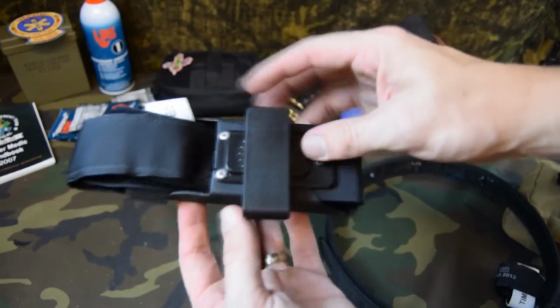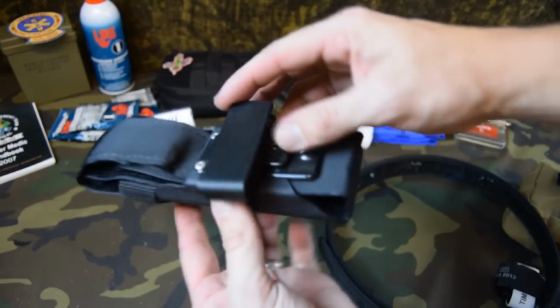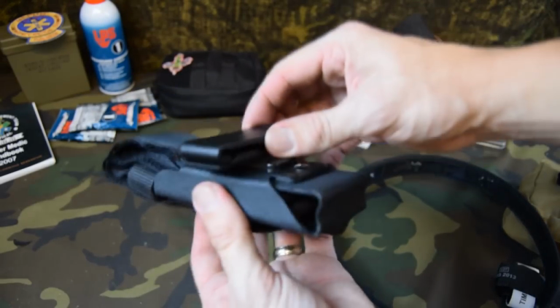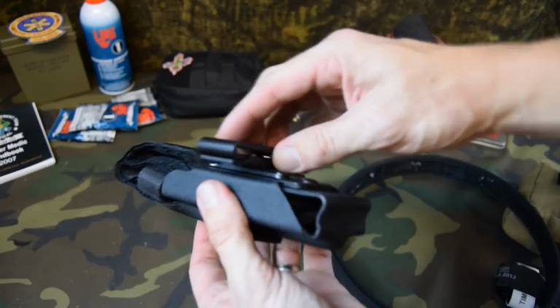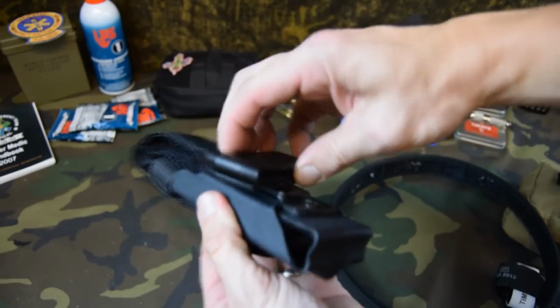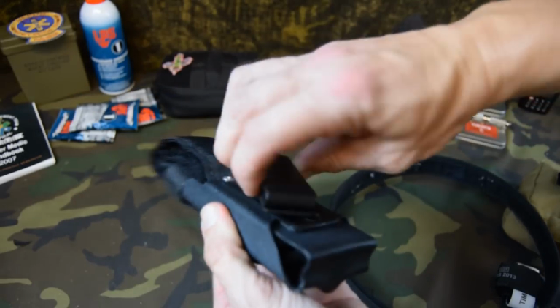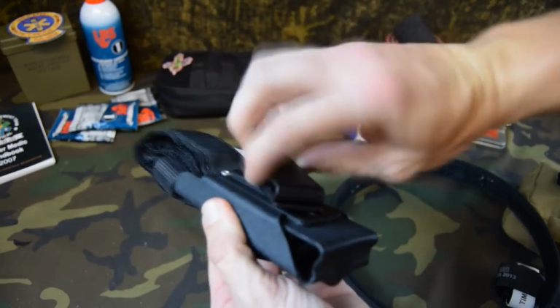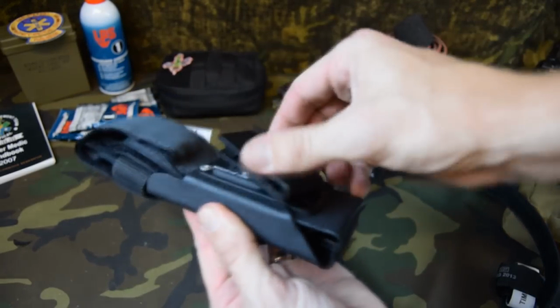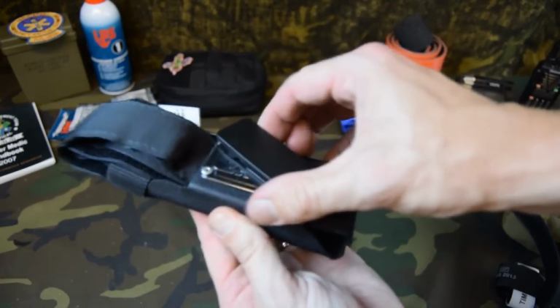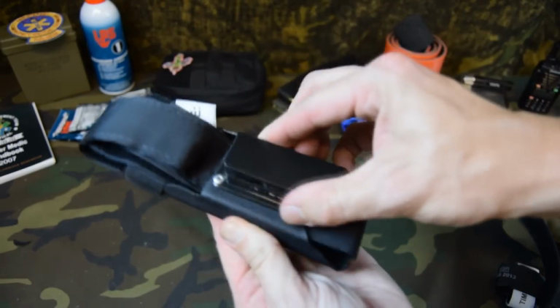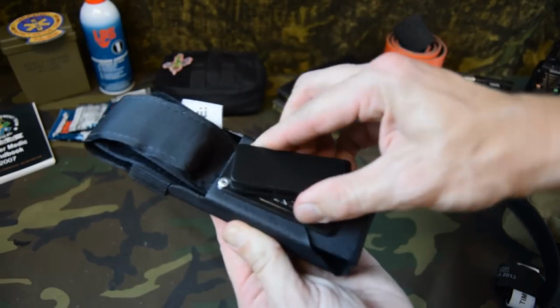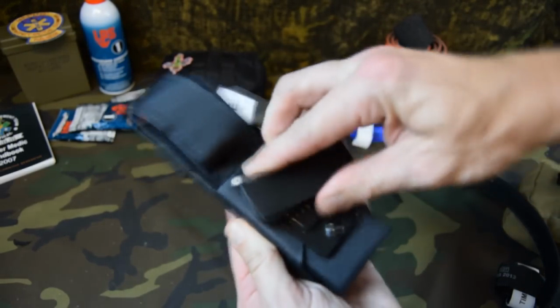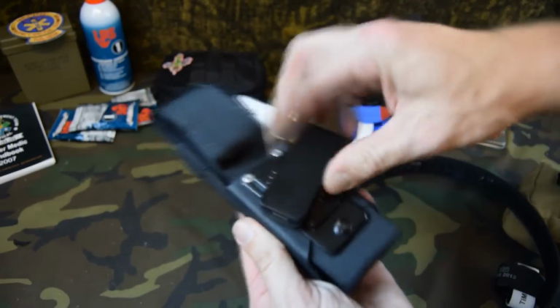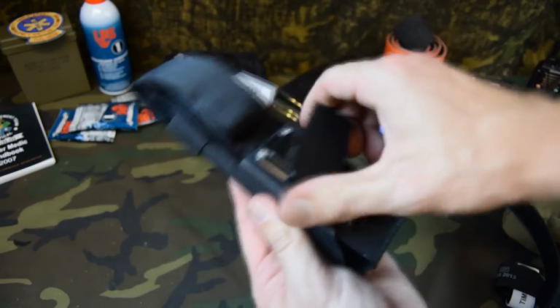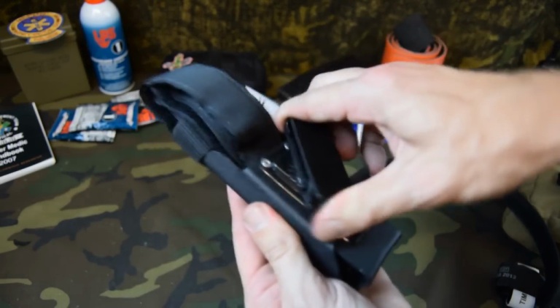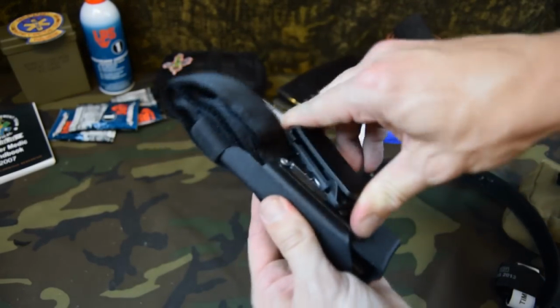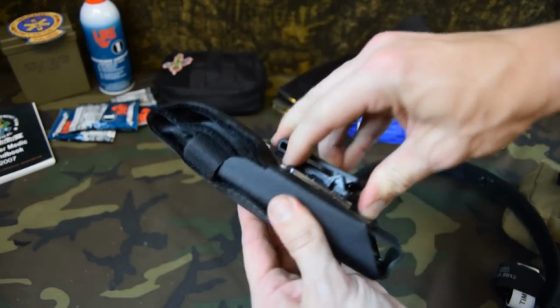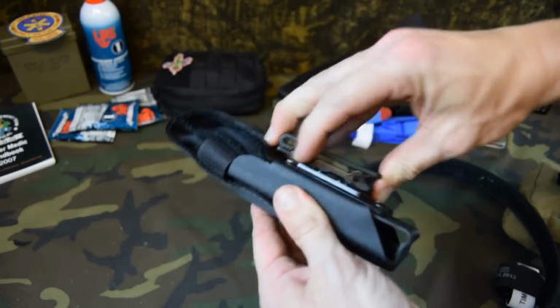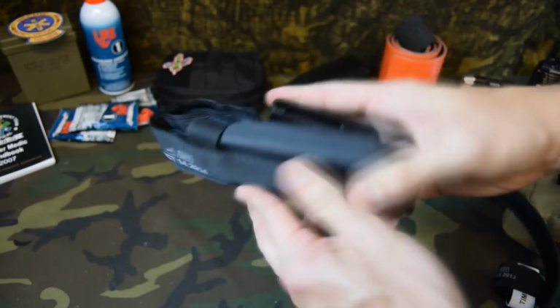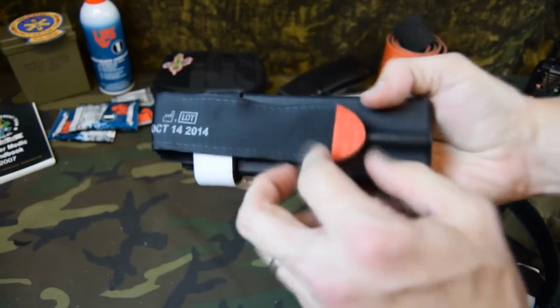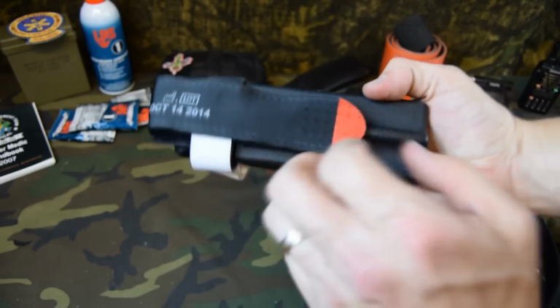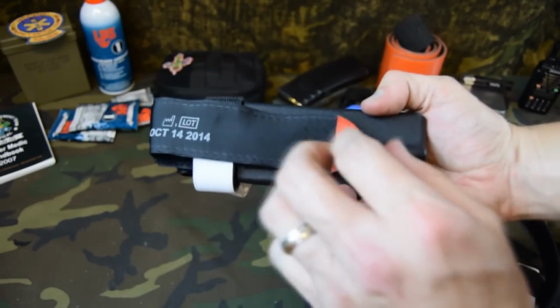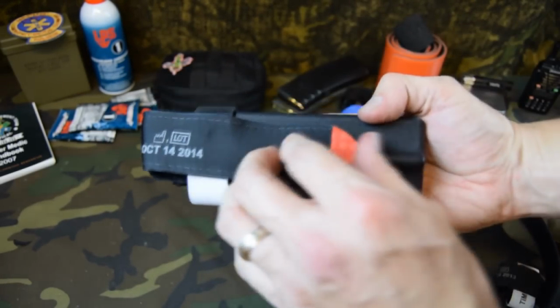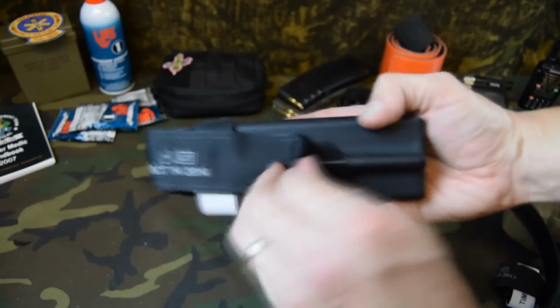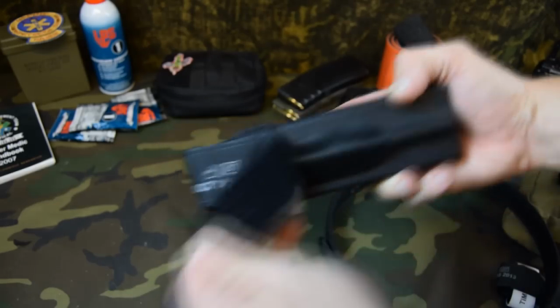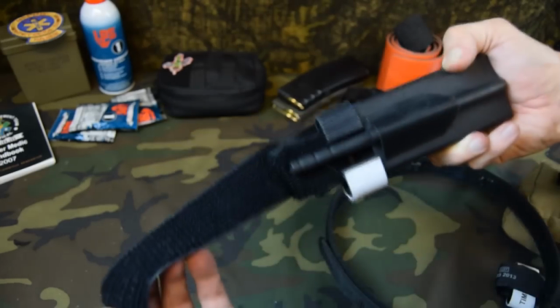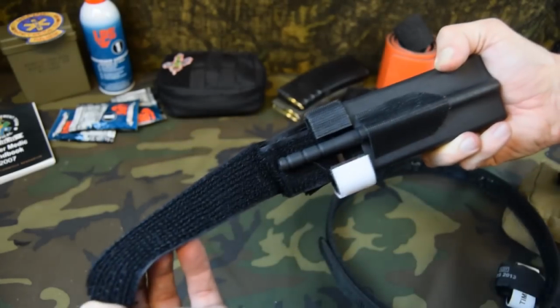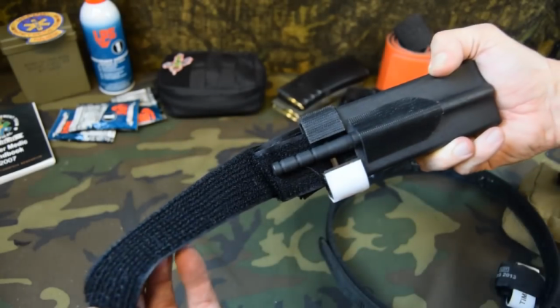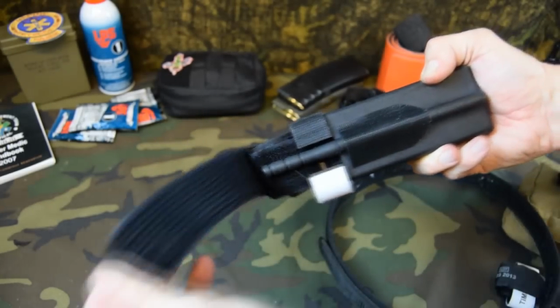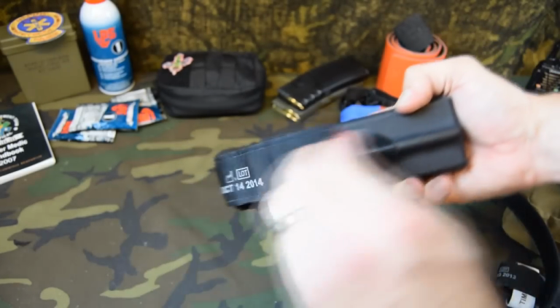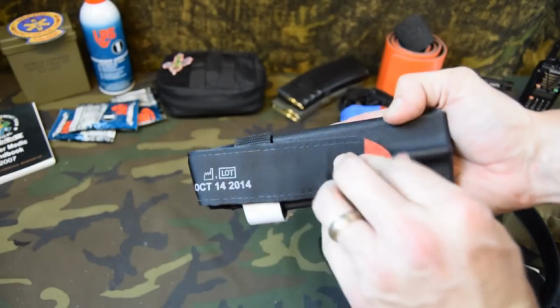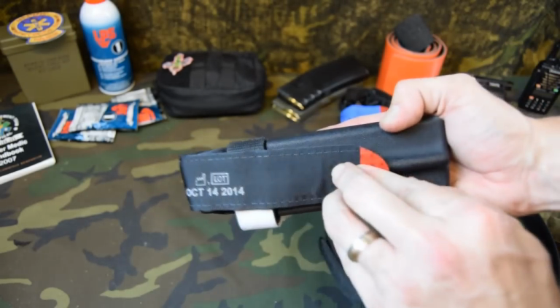It's got a belt clip on the back, rotates around, locks into position. Same theory — pull your red tab, get your tourniquet out.